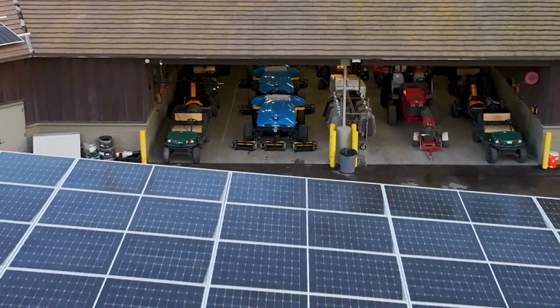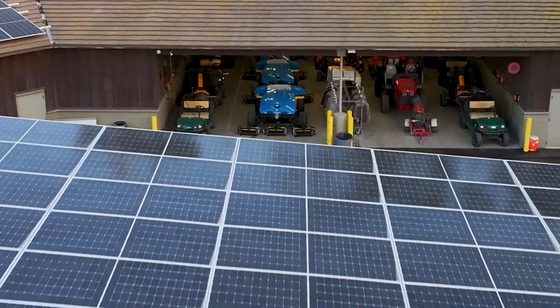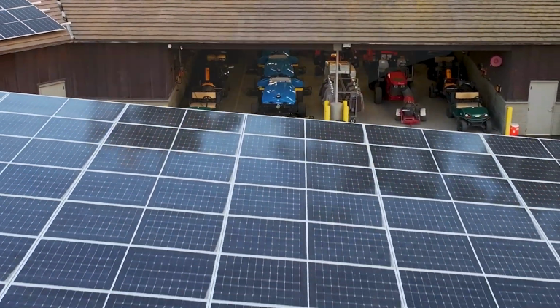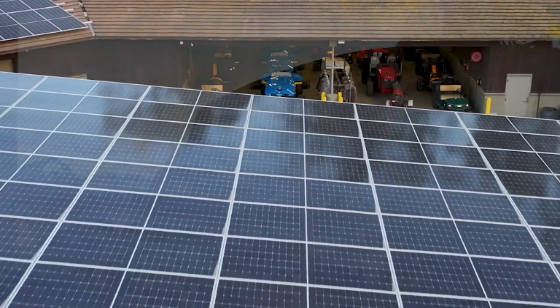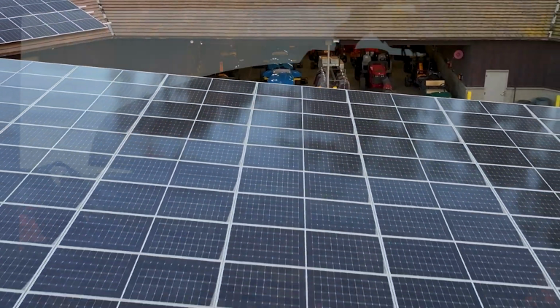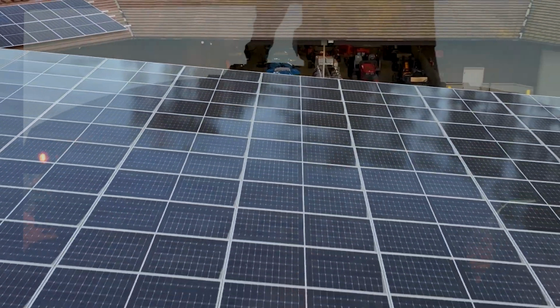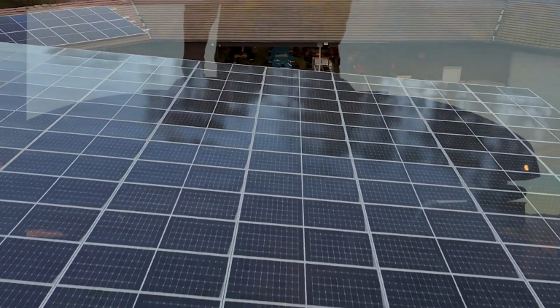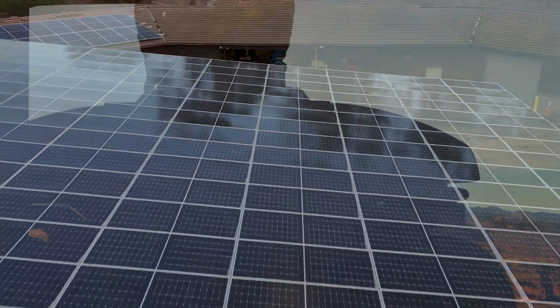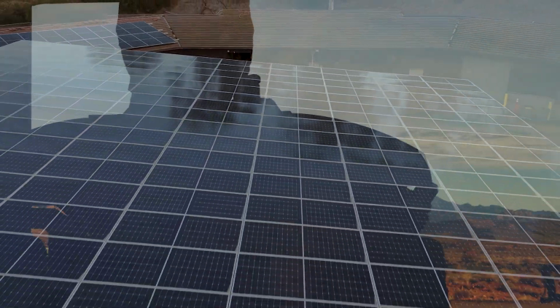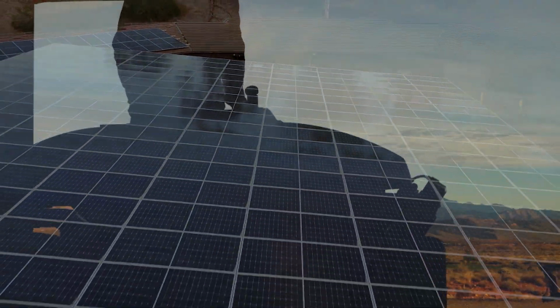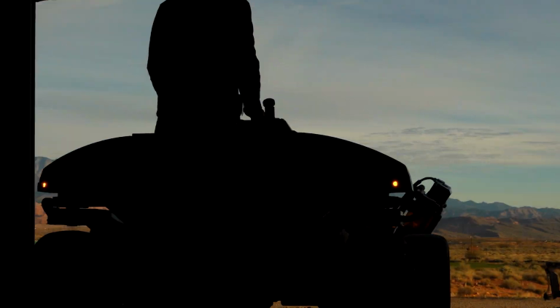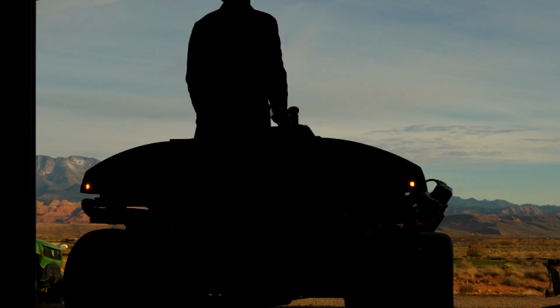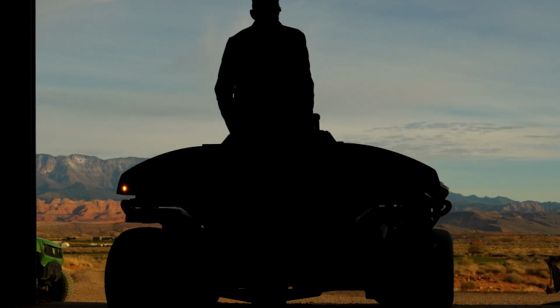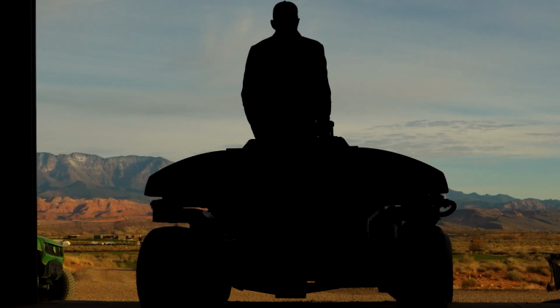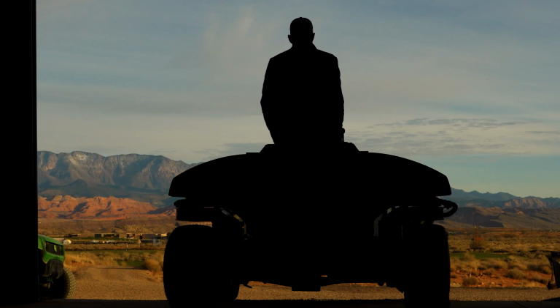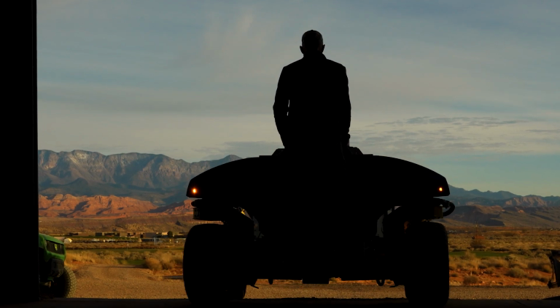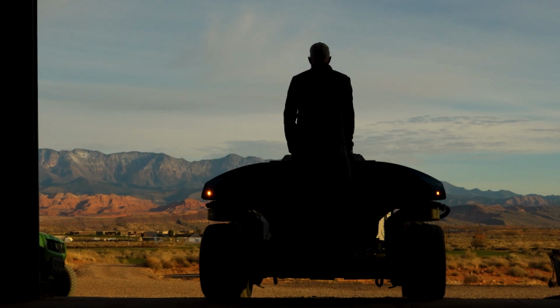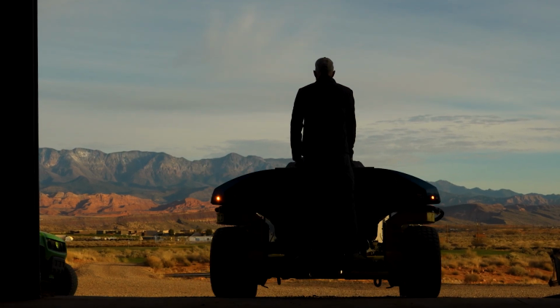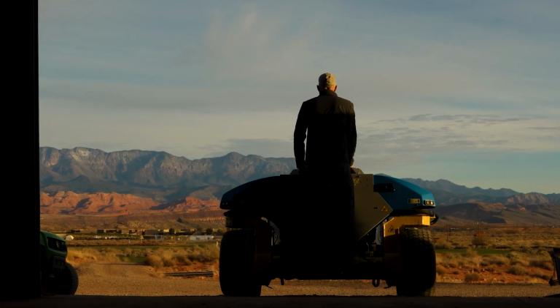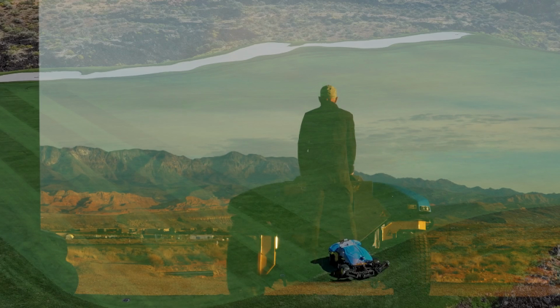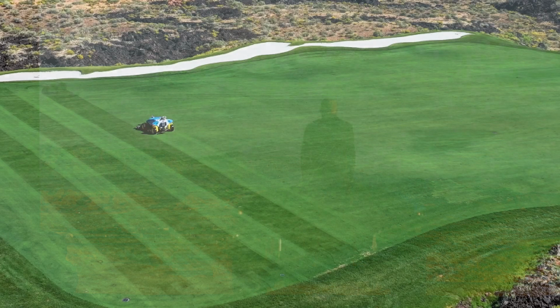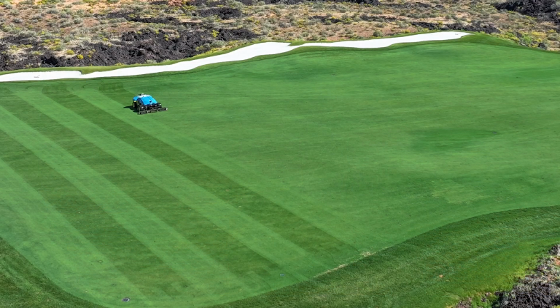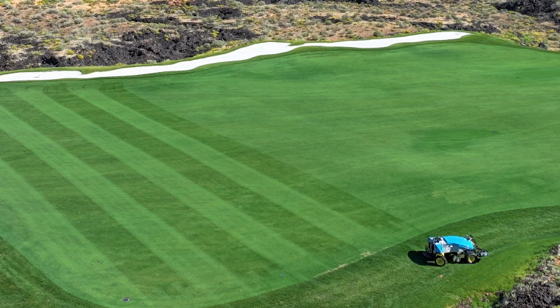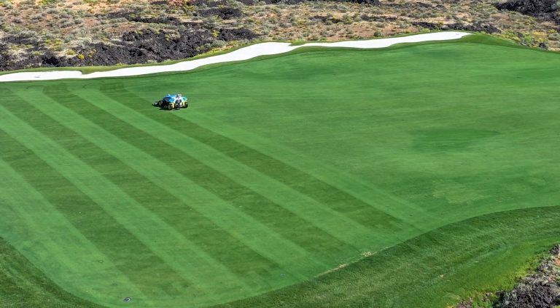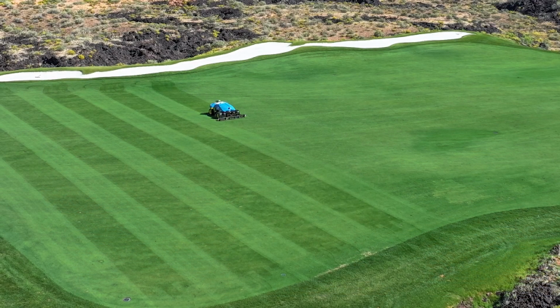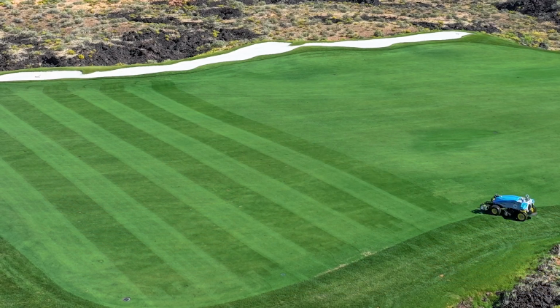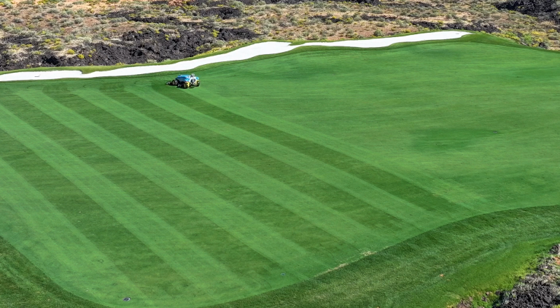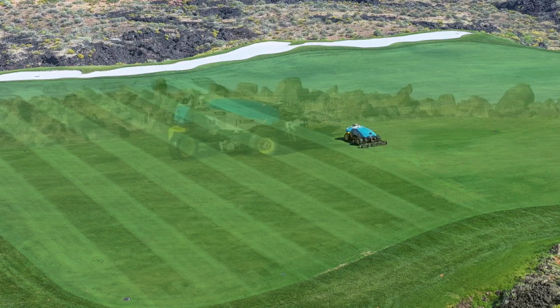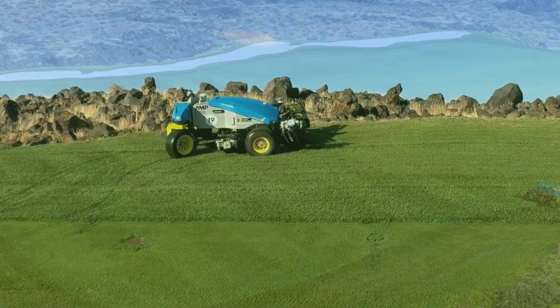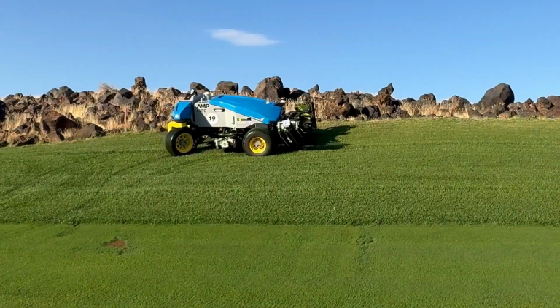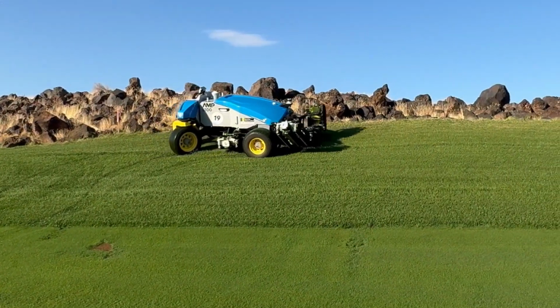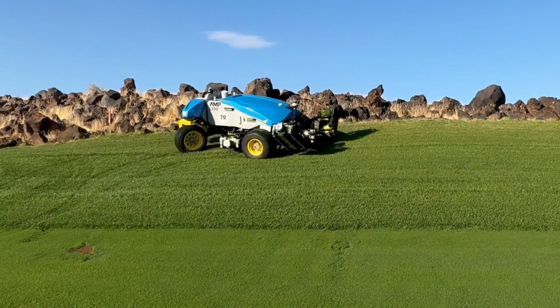What we're seeing is that customers are saving three to four dollars per acre of turf that they mow with AMP in energy costs. That equates to quite a lot of savings over the life of the machine.